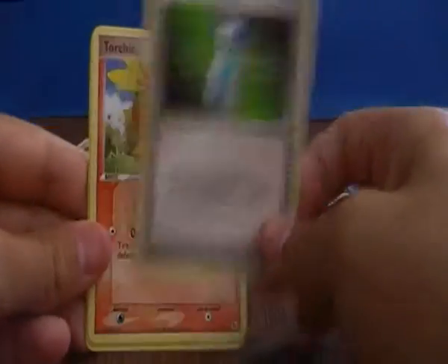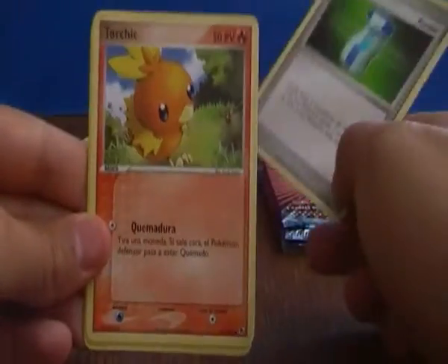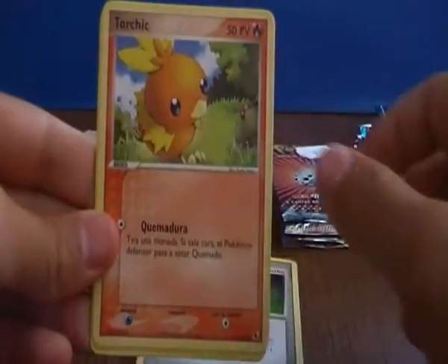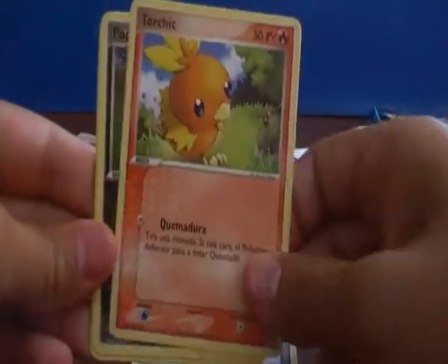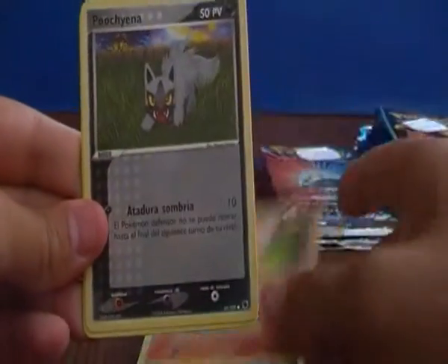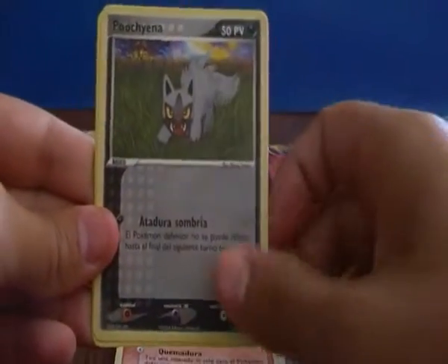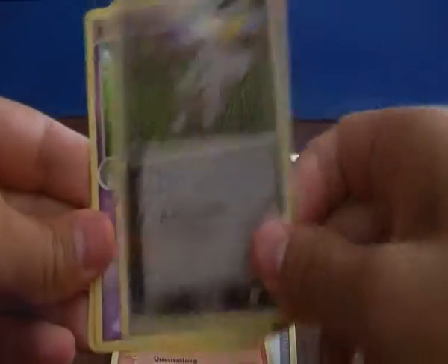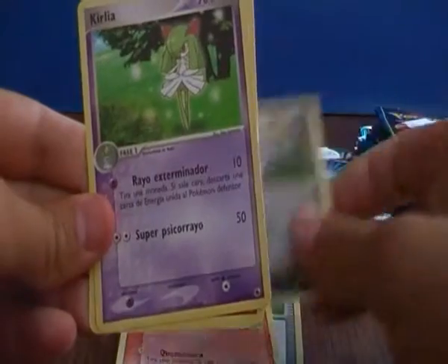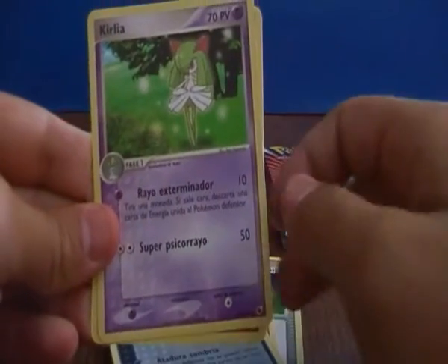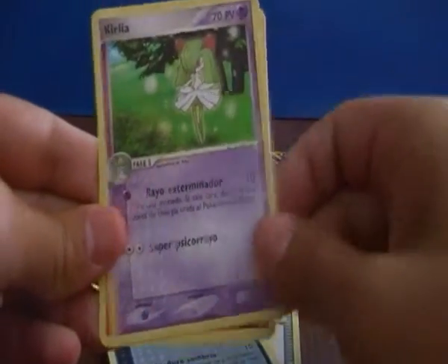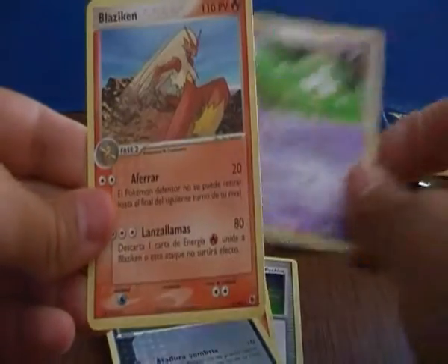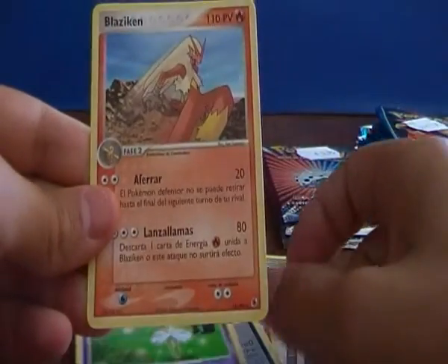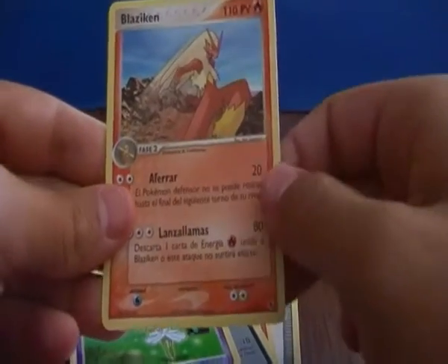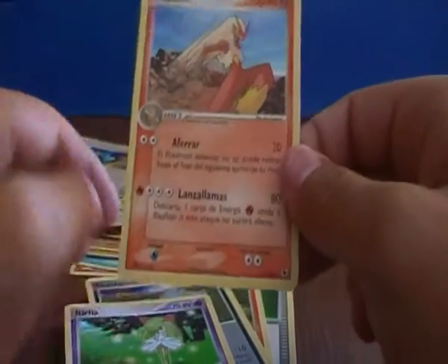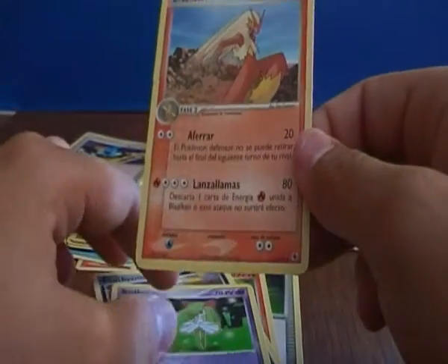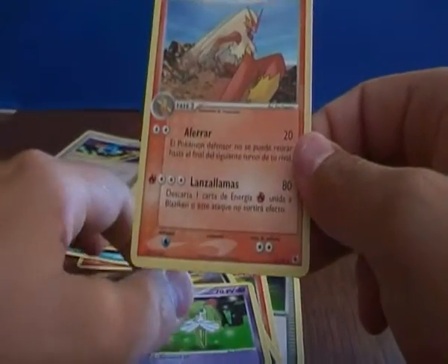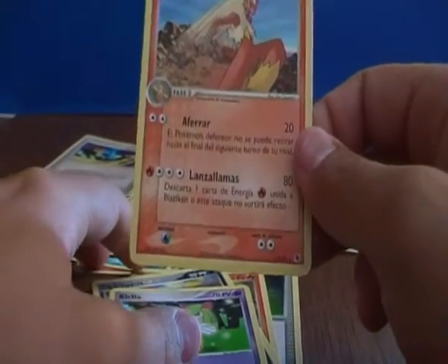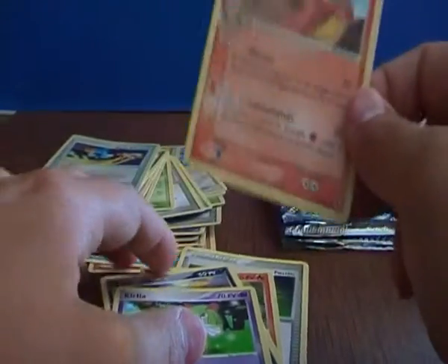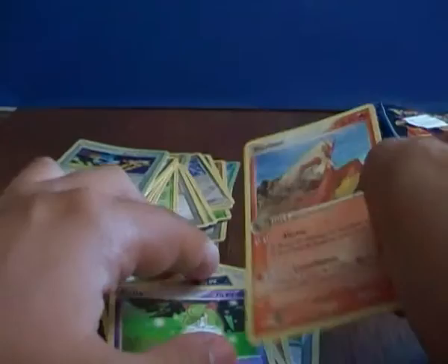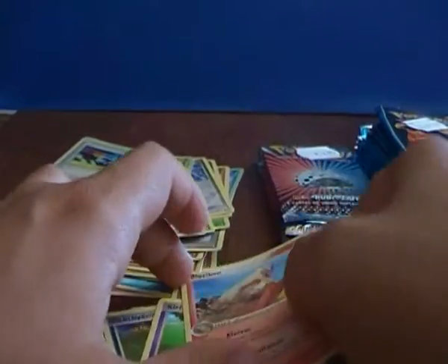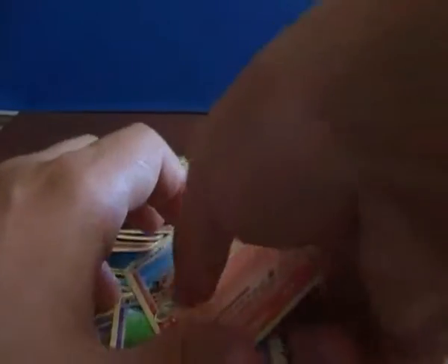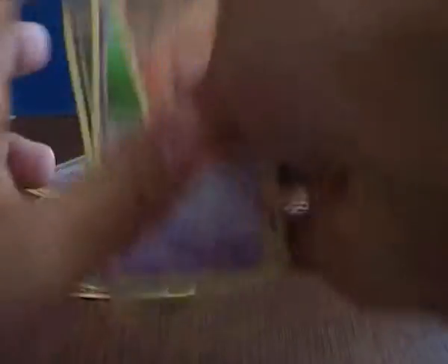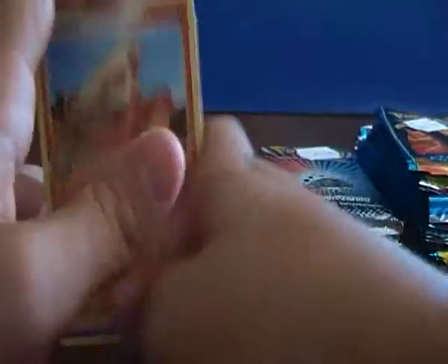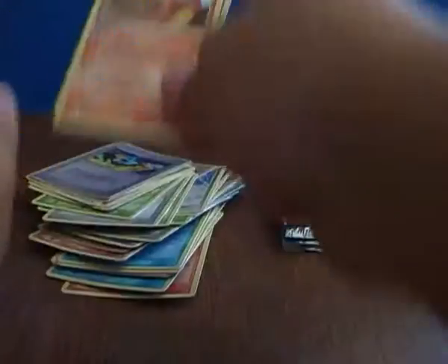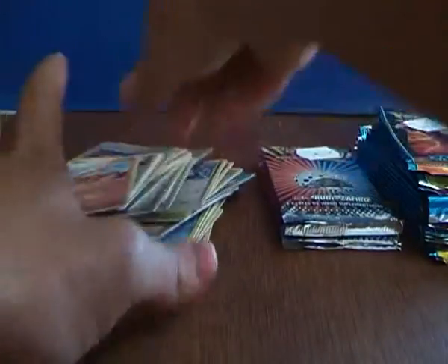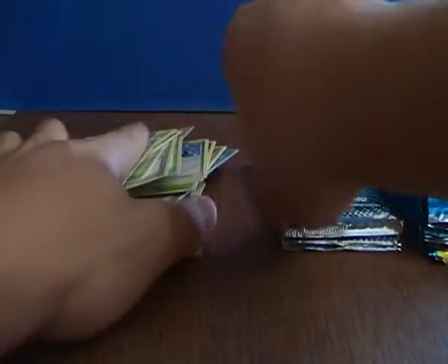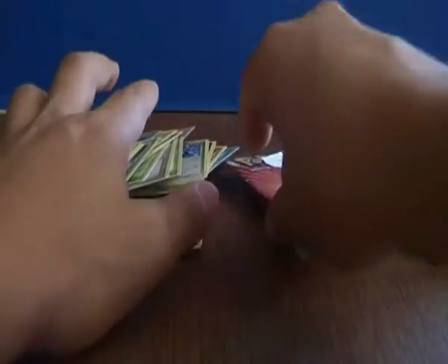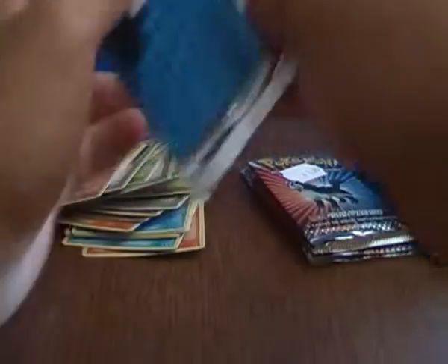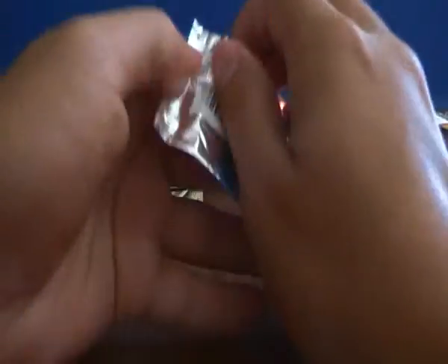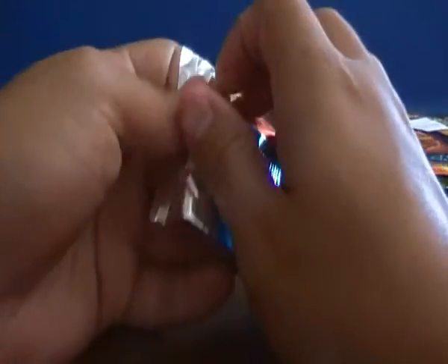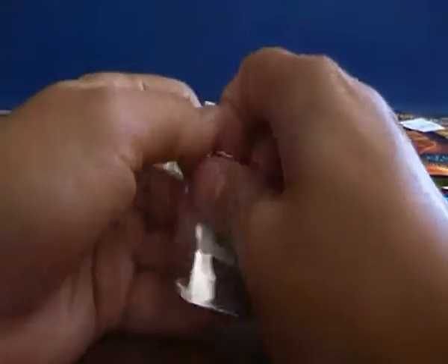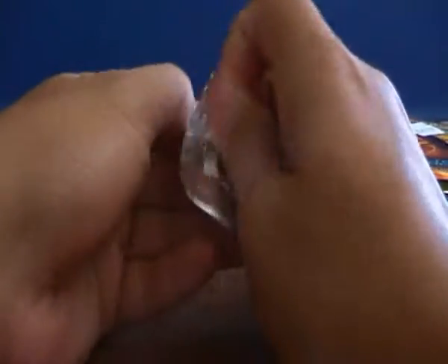We have a Potion, Torchic, Puchiana, Carlia and a Blaziken. Really nice — I don't have this Blaziken. I have a small collection so any cards I don't have are great.